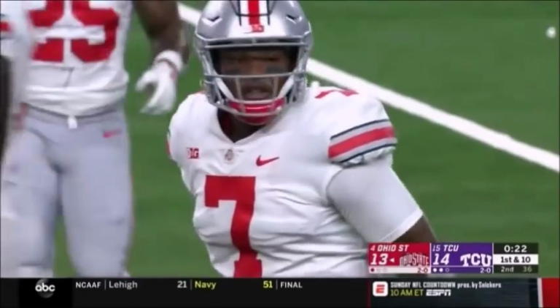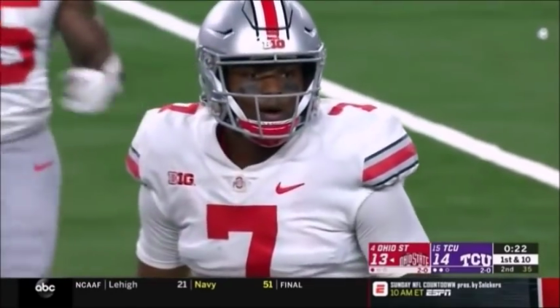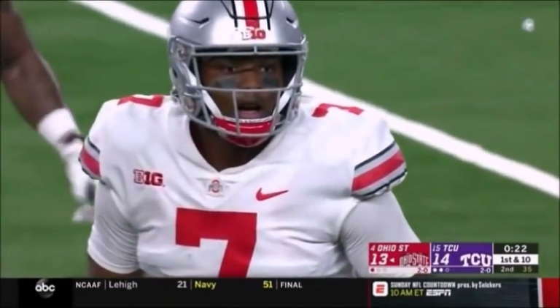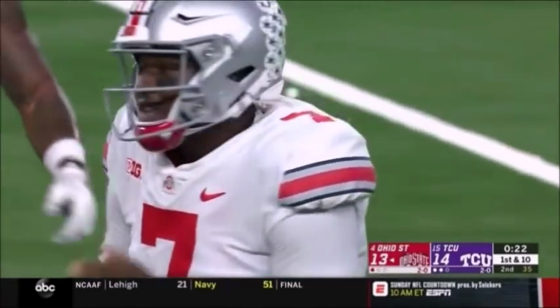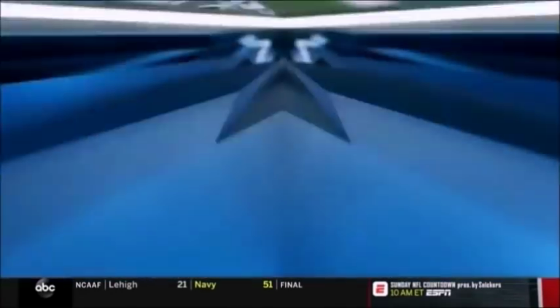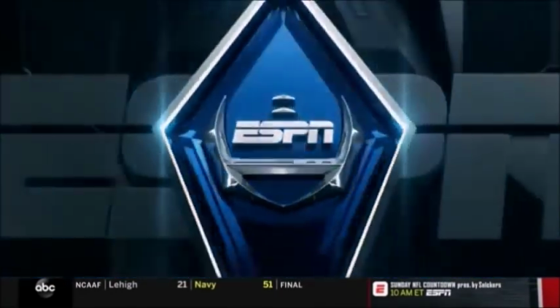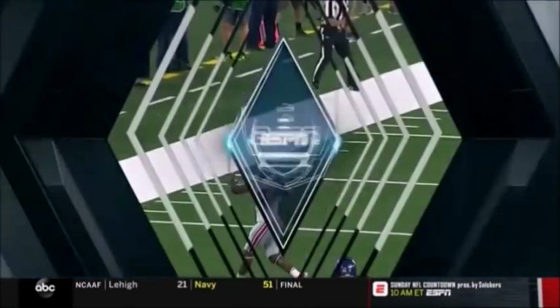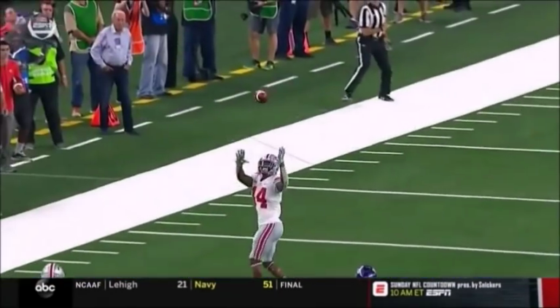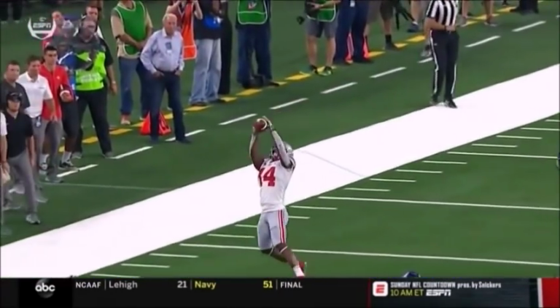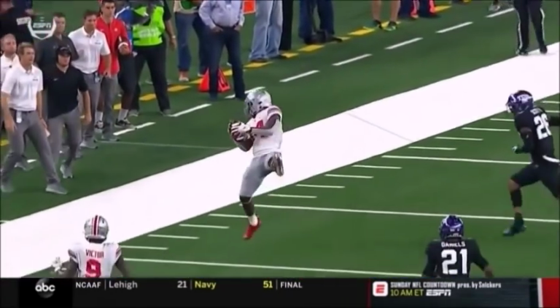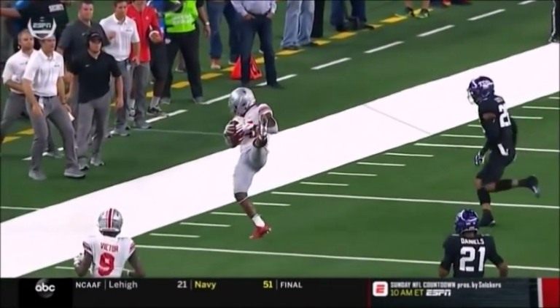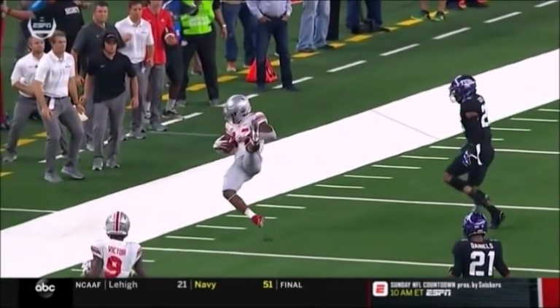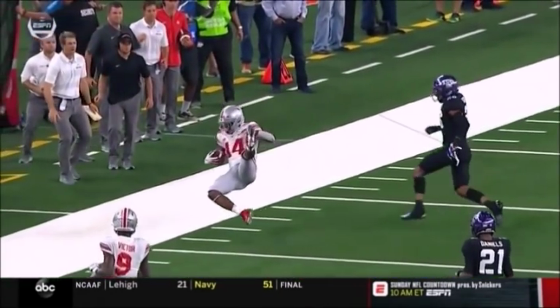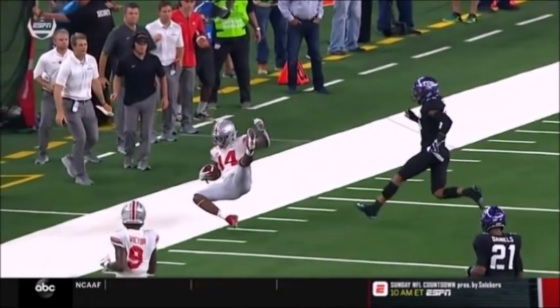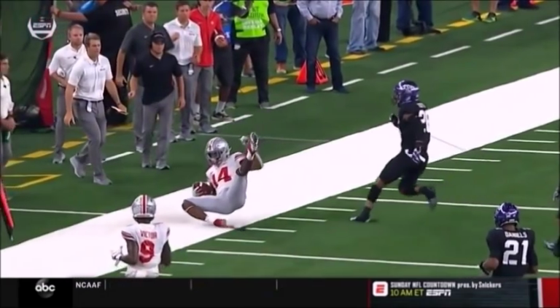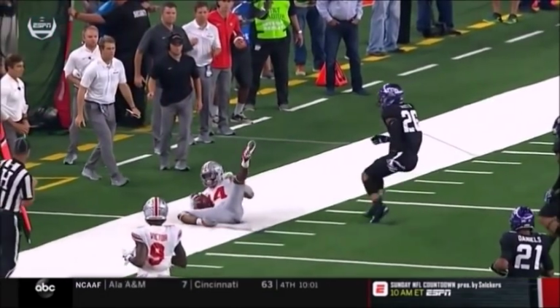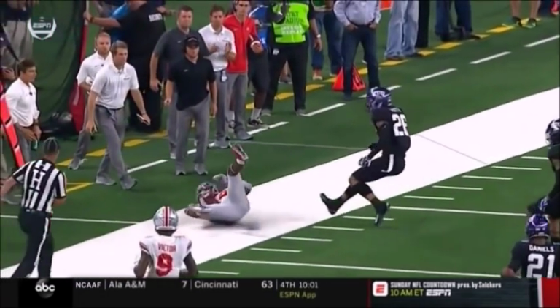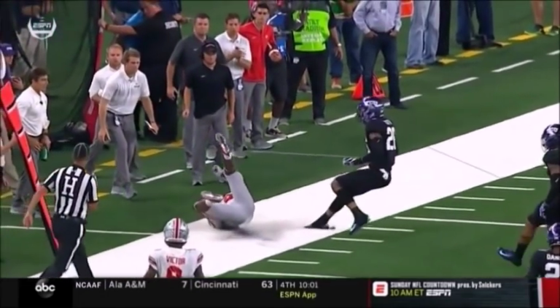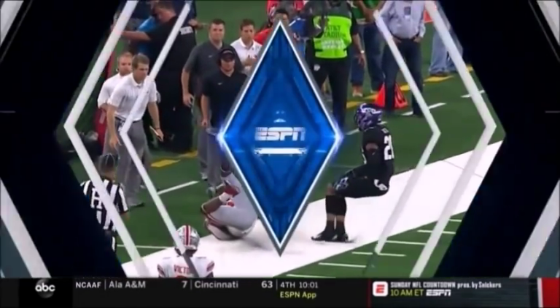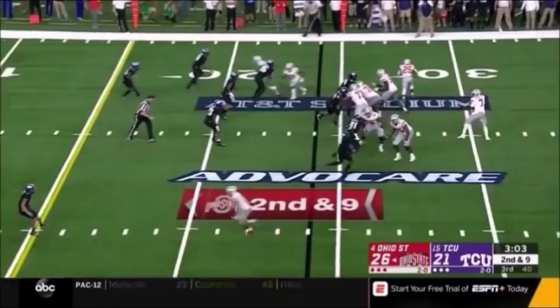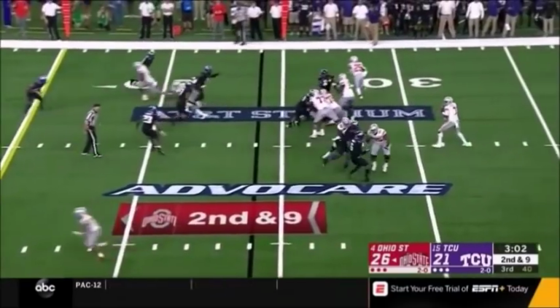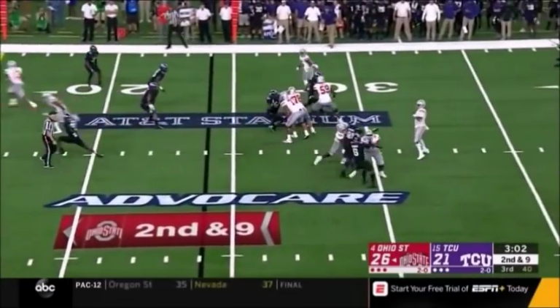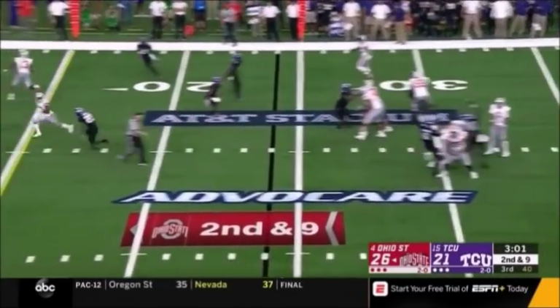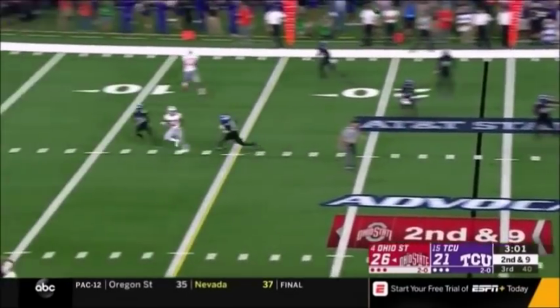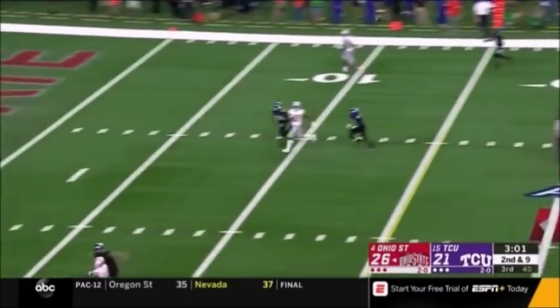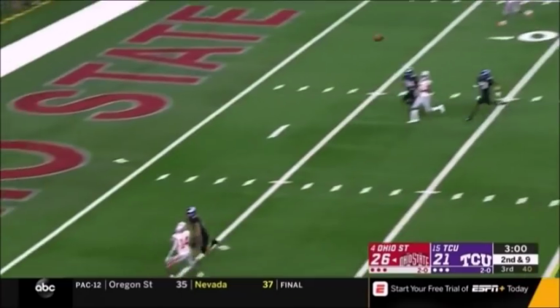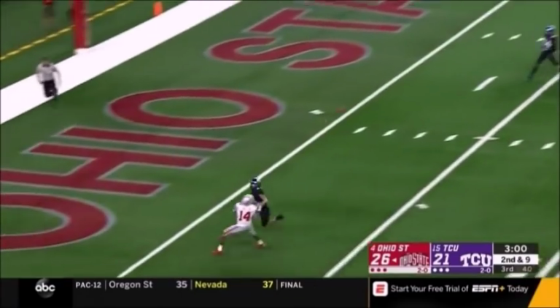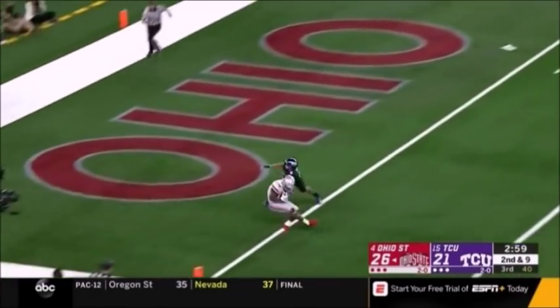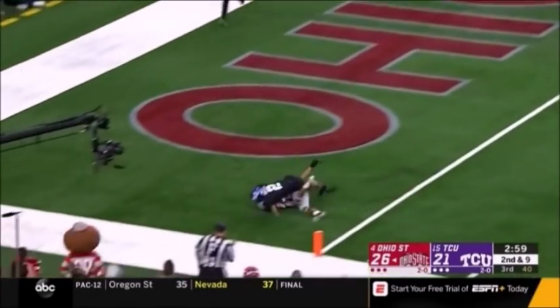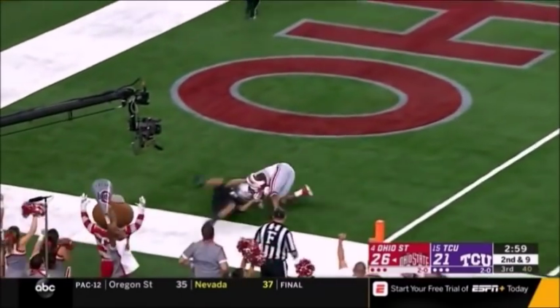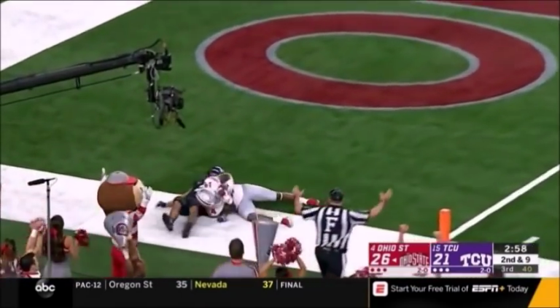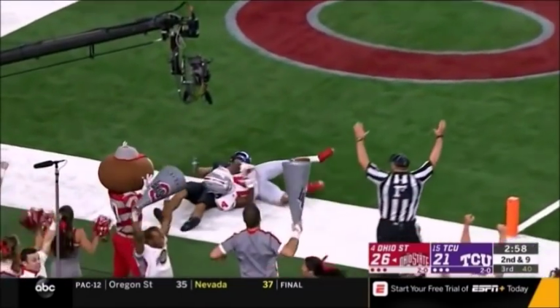22 seconds left now. K.J. Hill gets separation and is able to pull away — a mismatch. He has Evans on him. Haskins looking for the end zone. Hill, touchdown Ohio State!